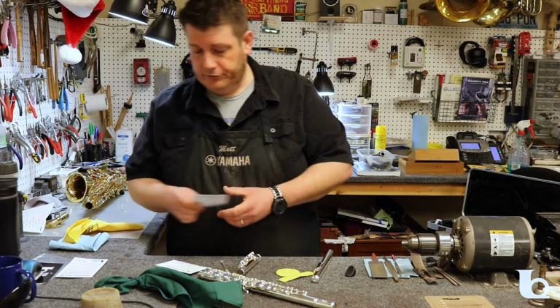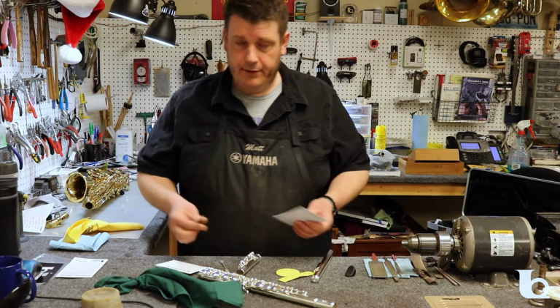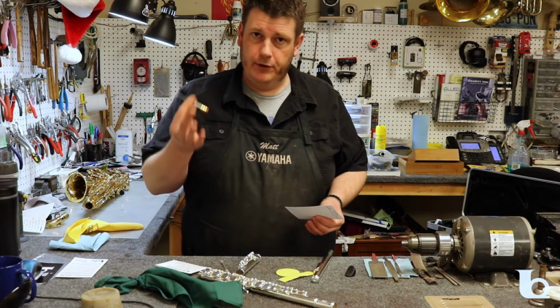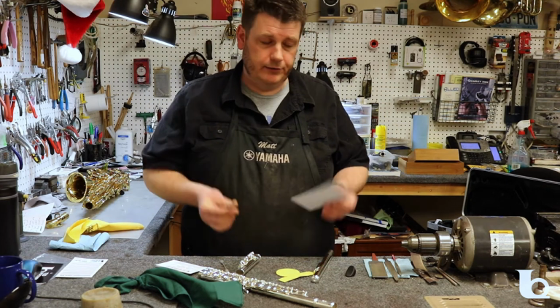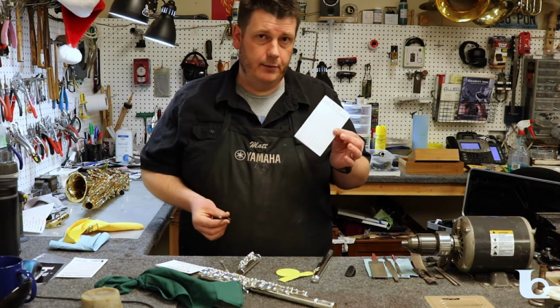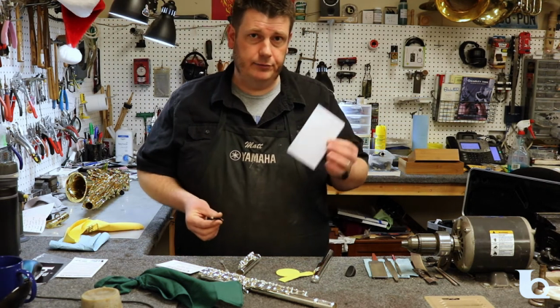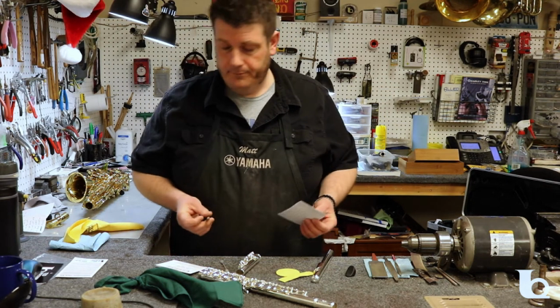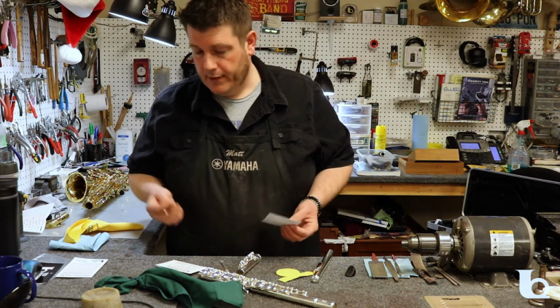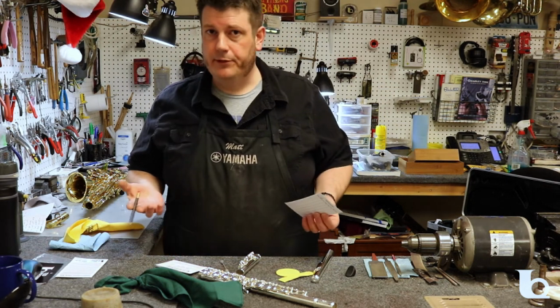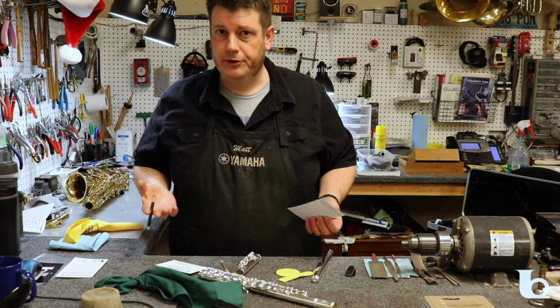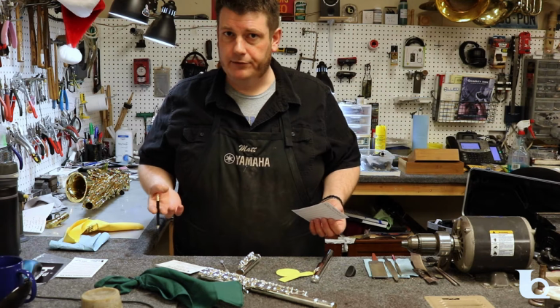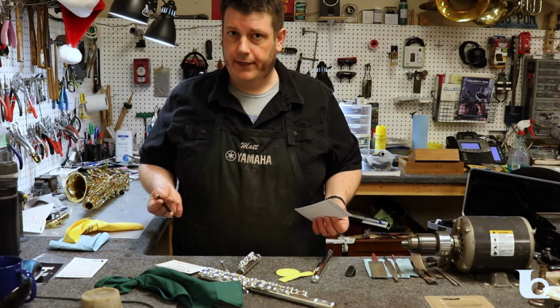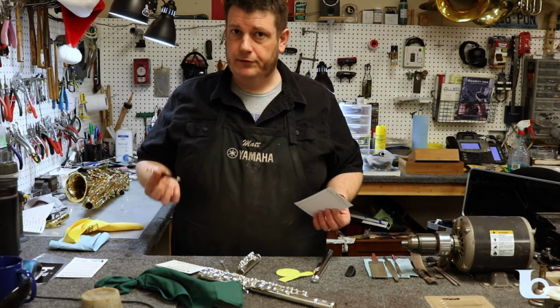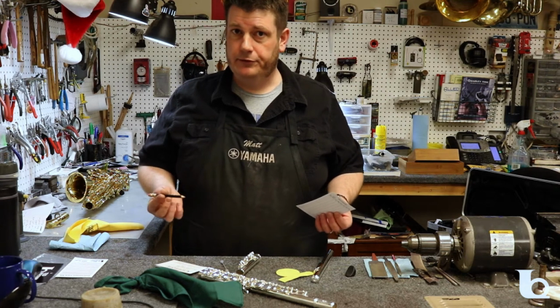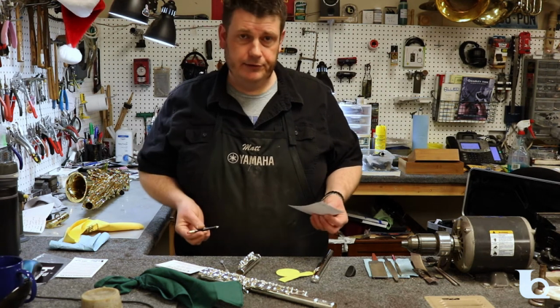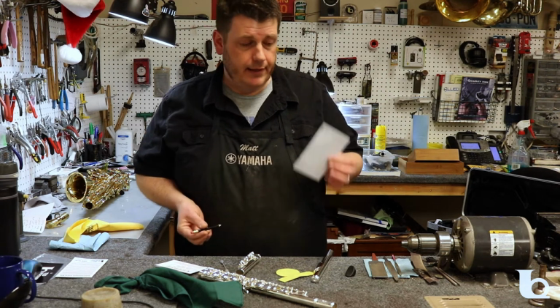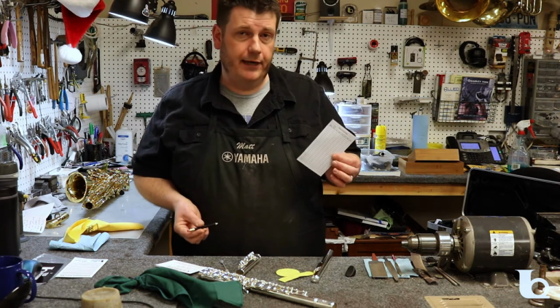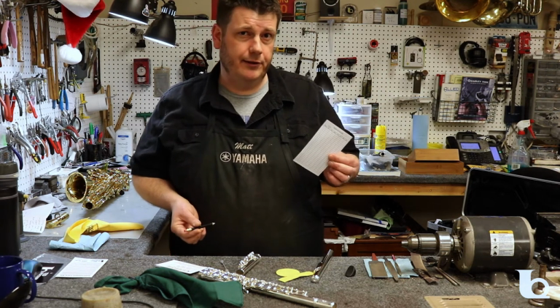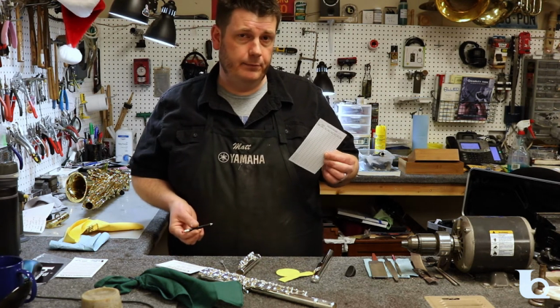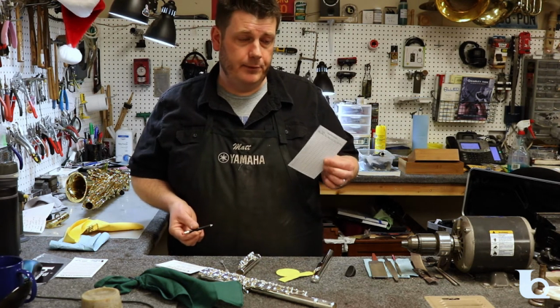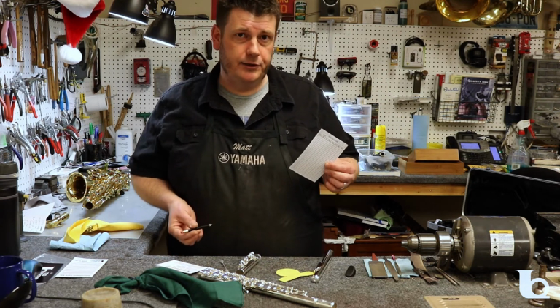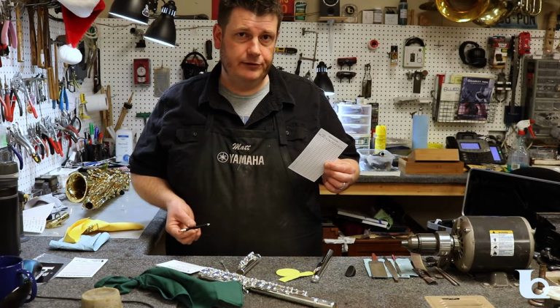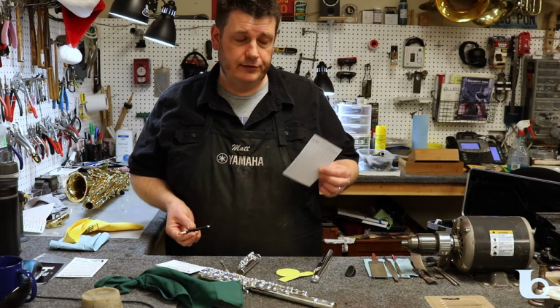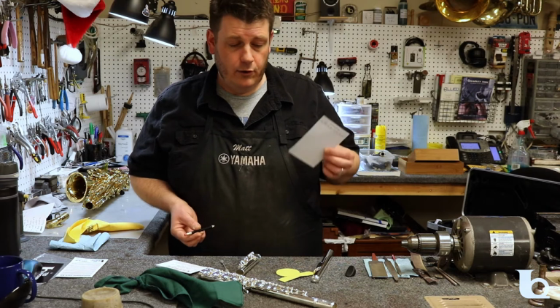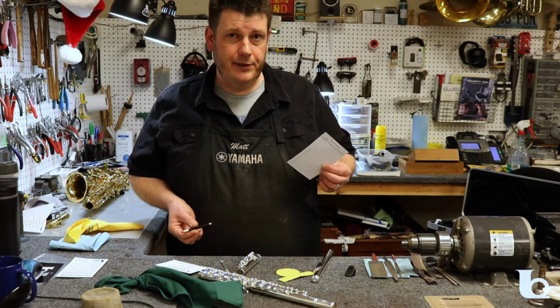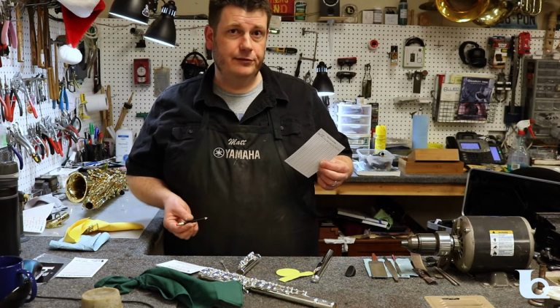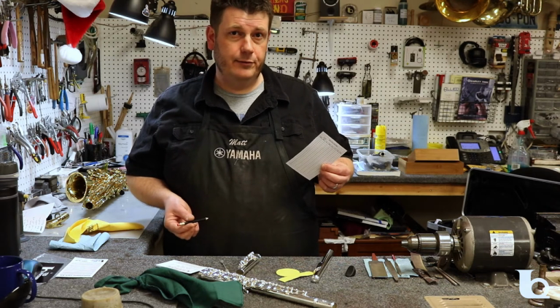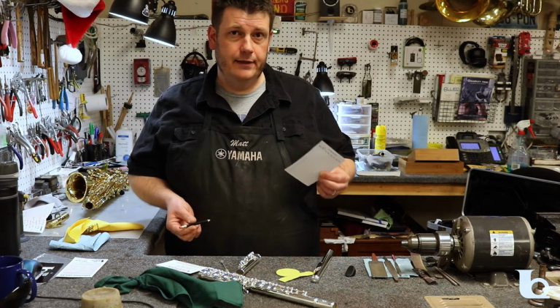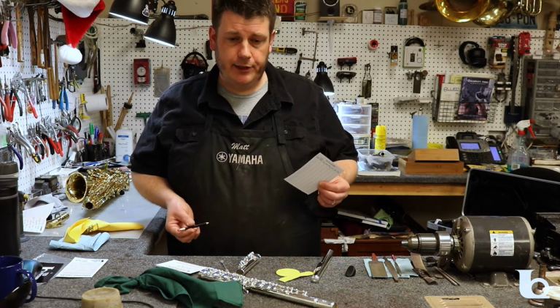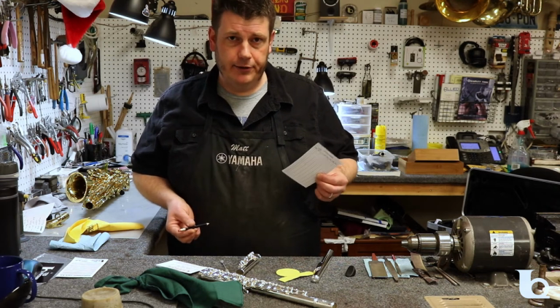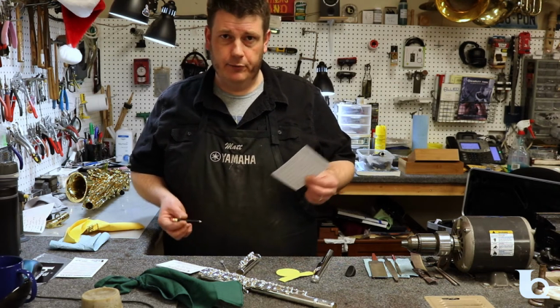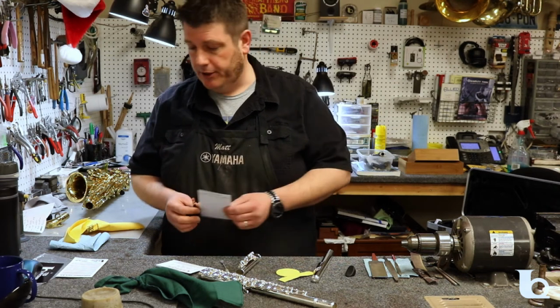Also in the kit we've included a pencil and a practice record. Every musician should have a pencil in their case to make notes in their music, and a practice record can help you keep on track for success, or it can be used as a service record to keep track of when your instrument was in the shop.